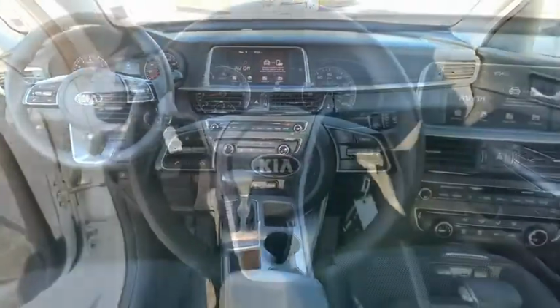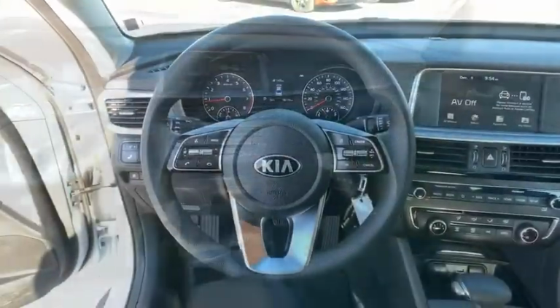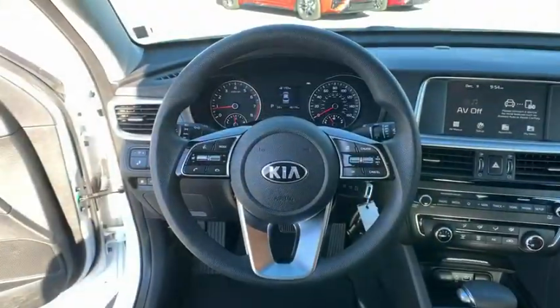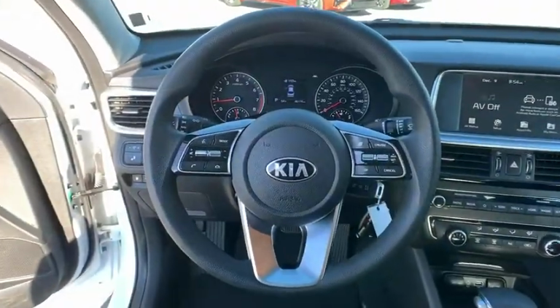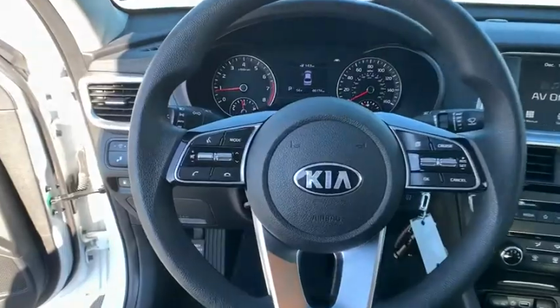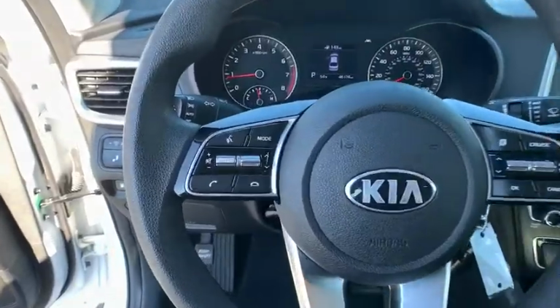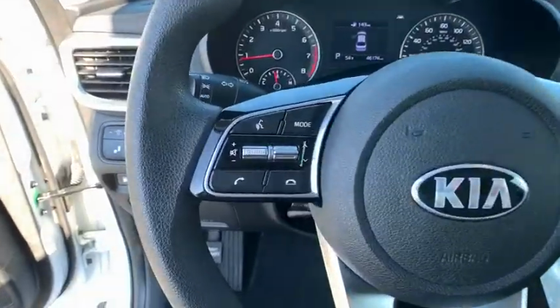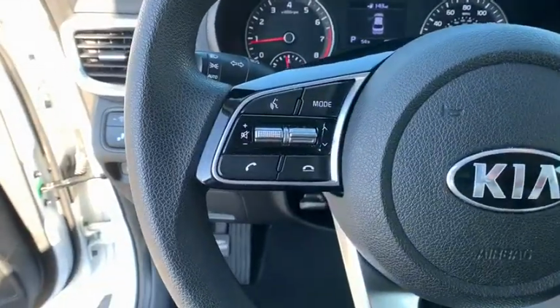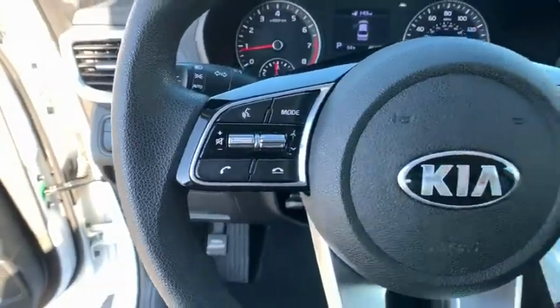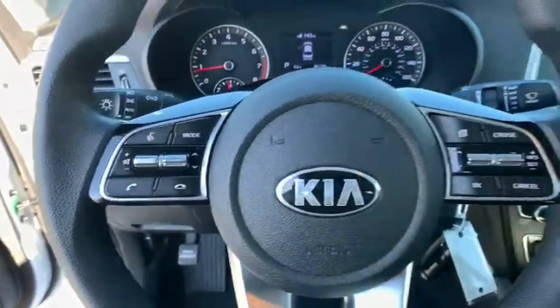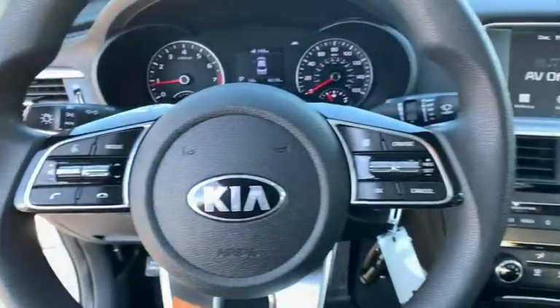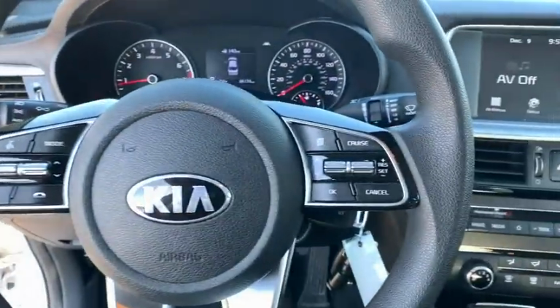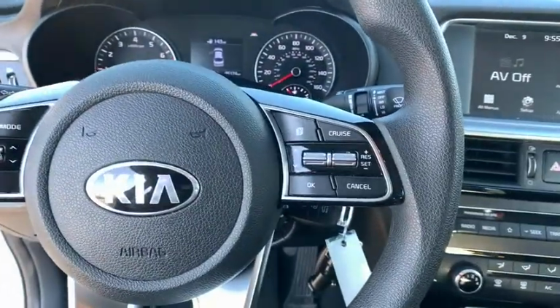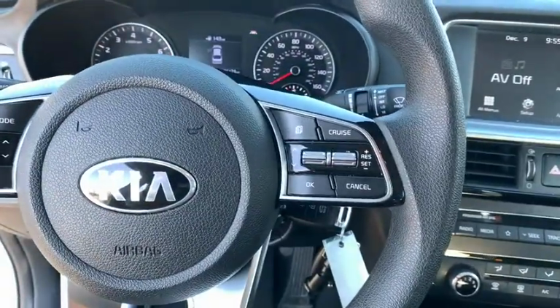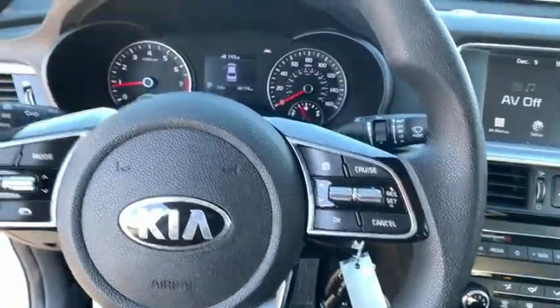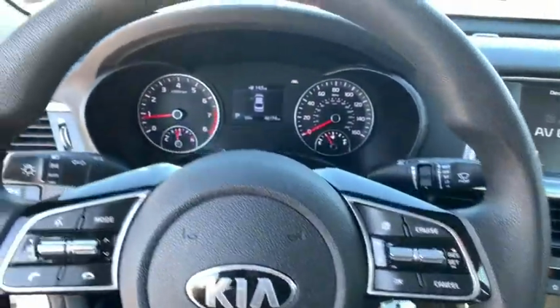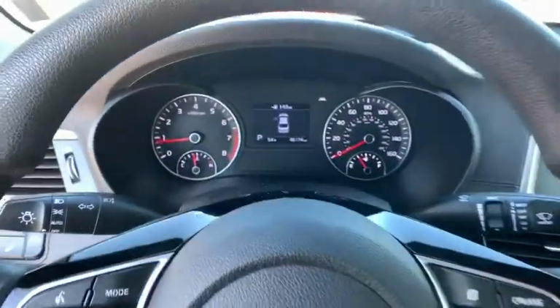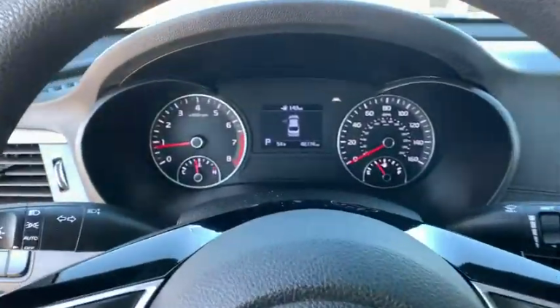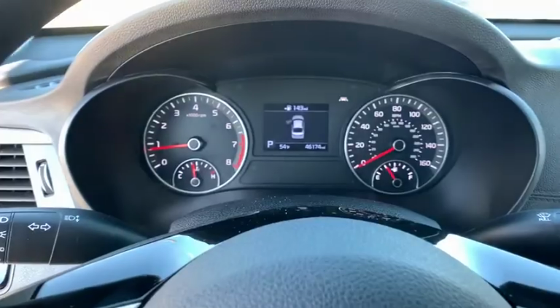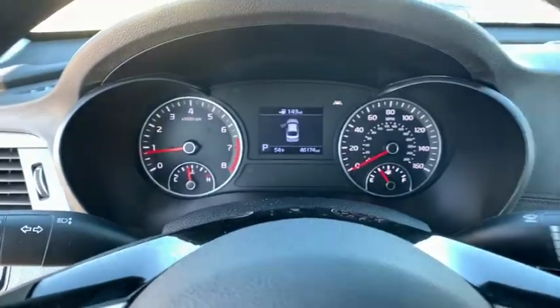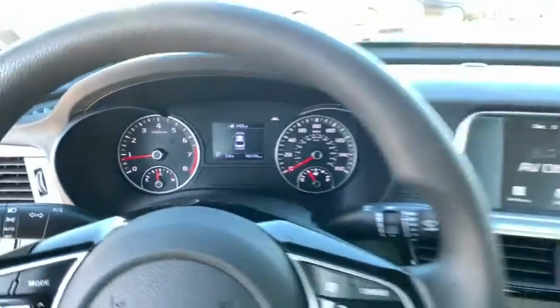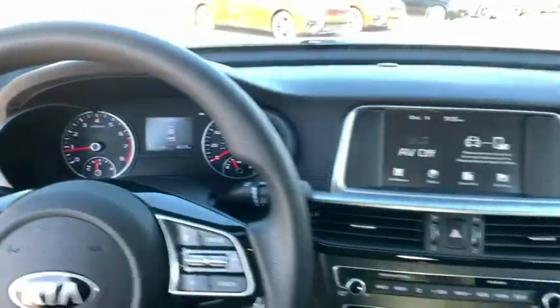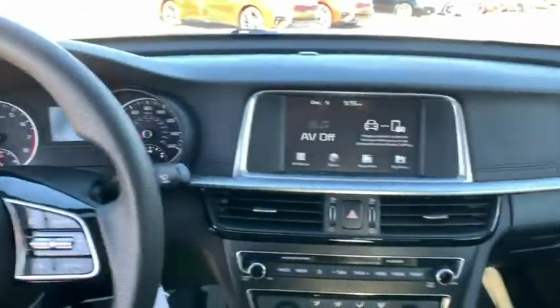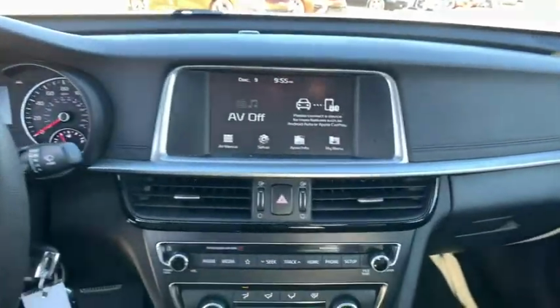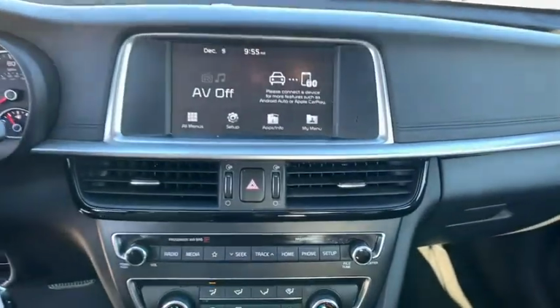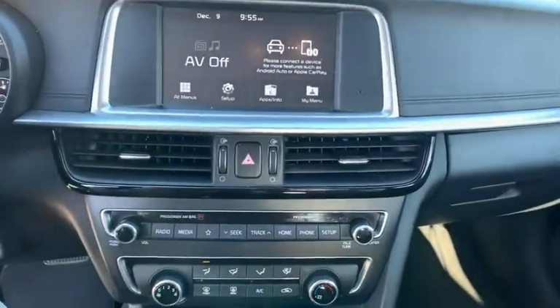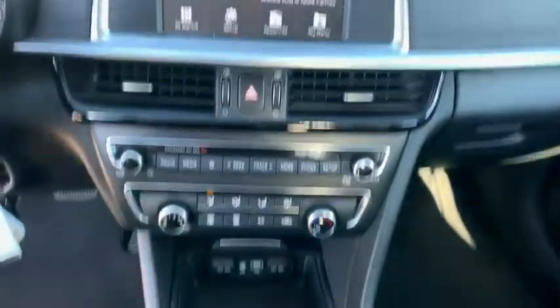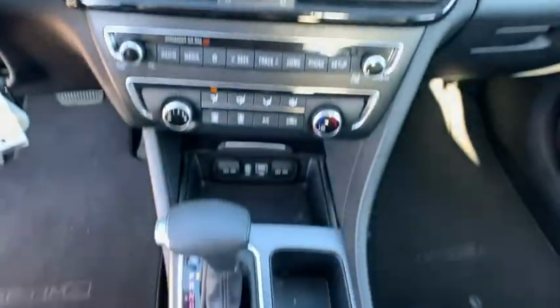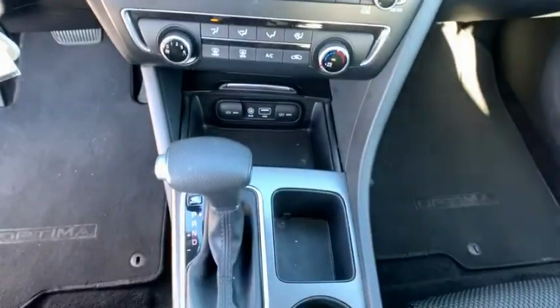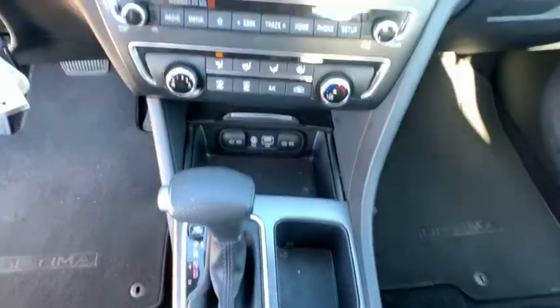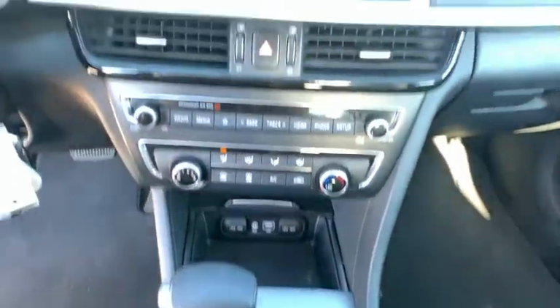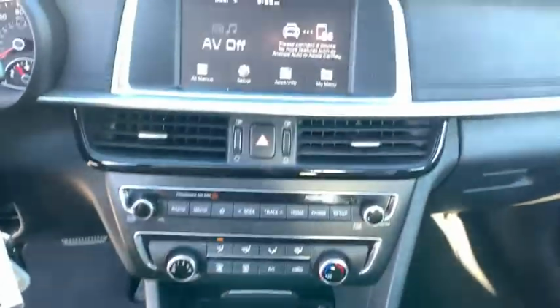Electronic stability control, security system, brake assist, remote keyless entry, panic alarm, overhead console, tachometer, cloth seat trim, driver vanity mirror, front reading lamps.